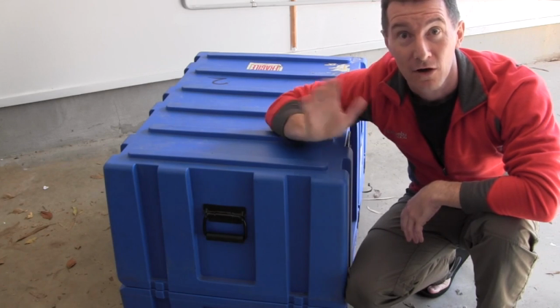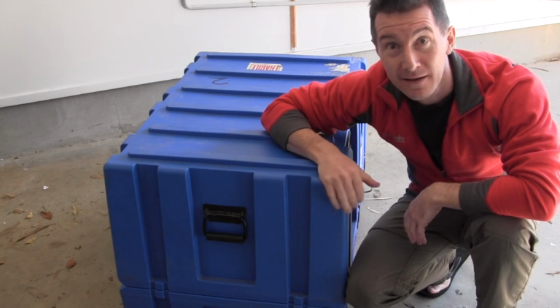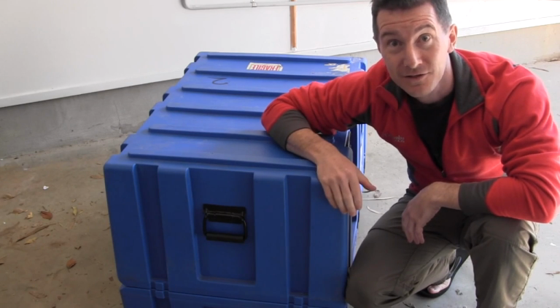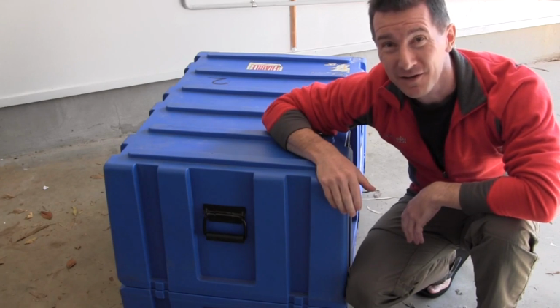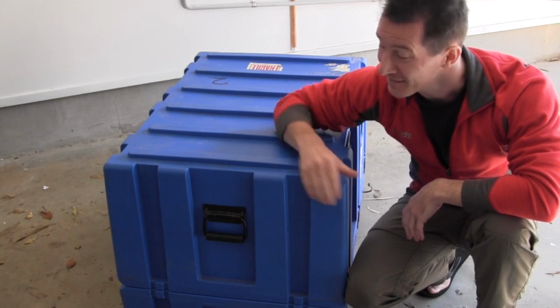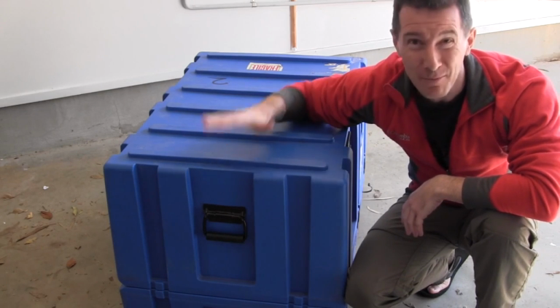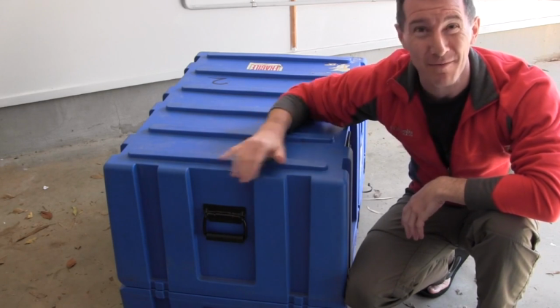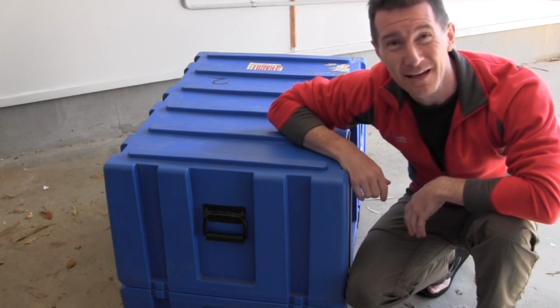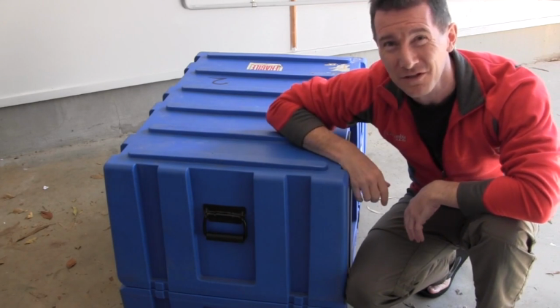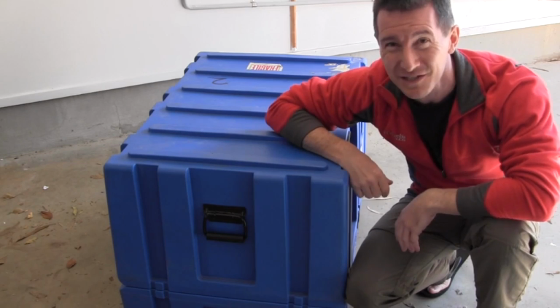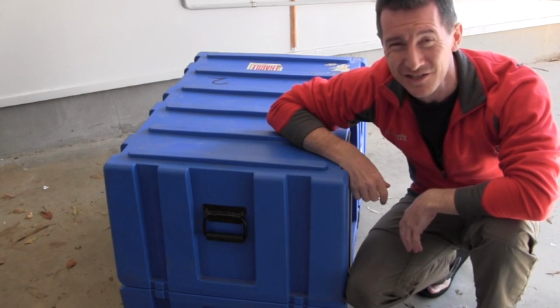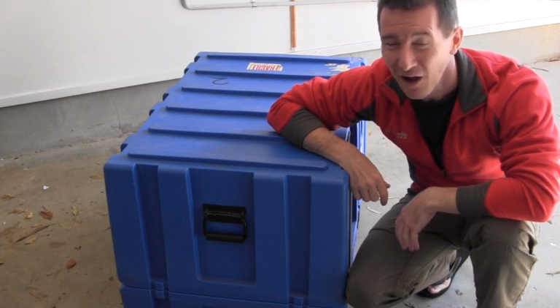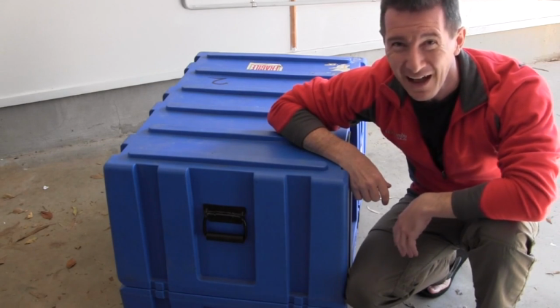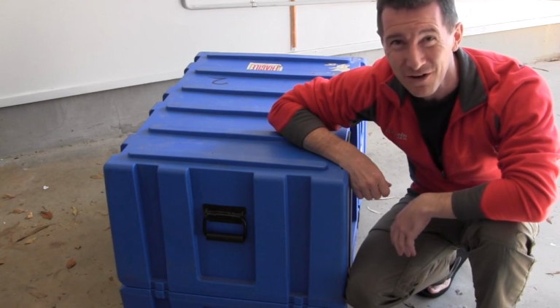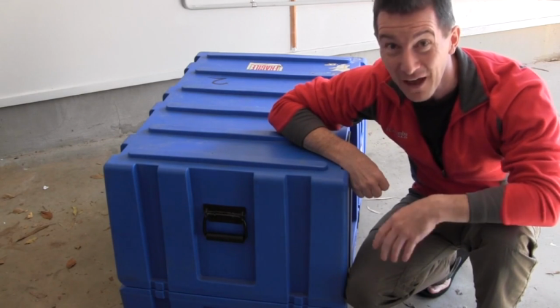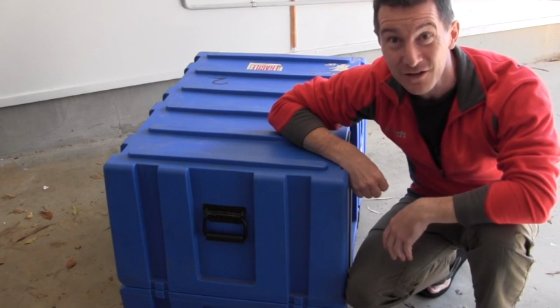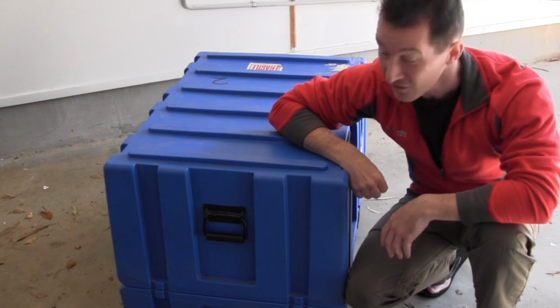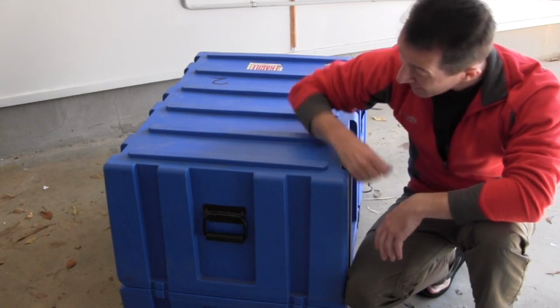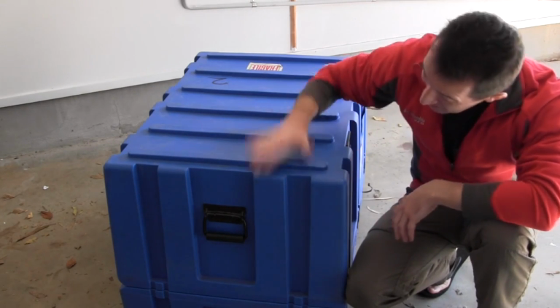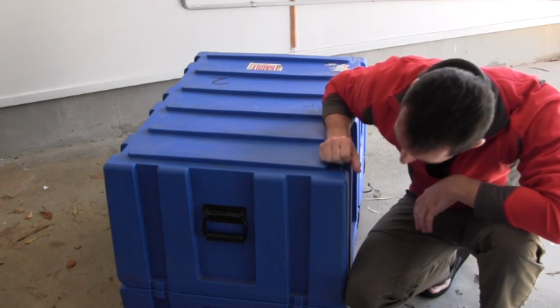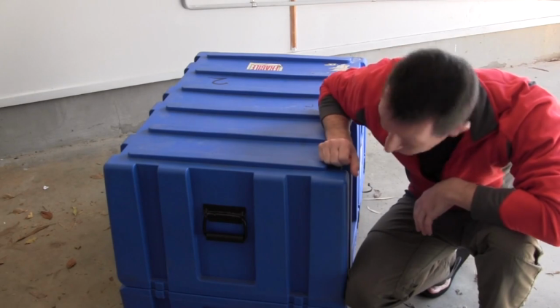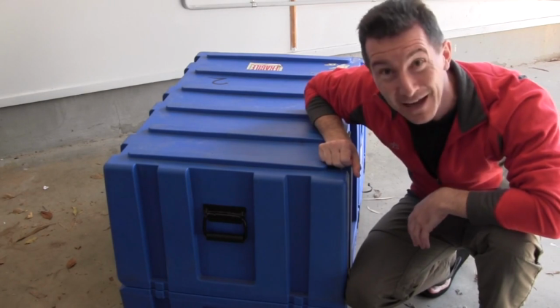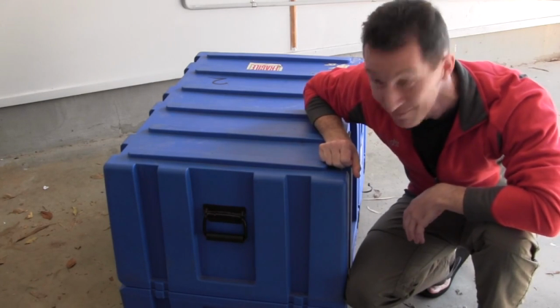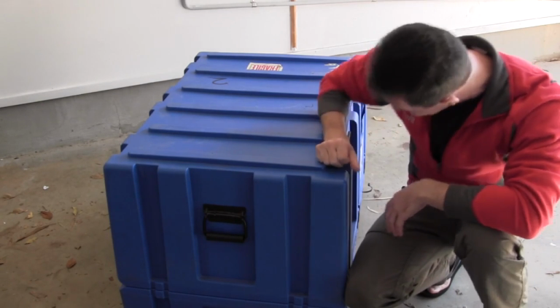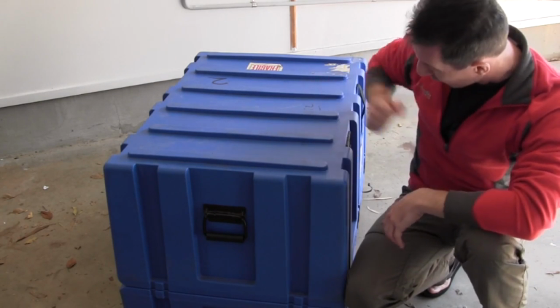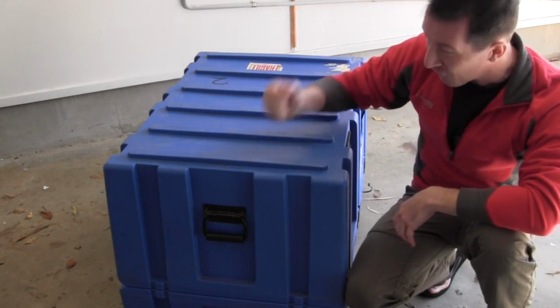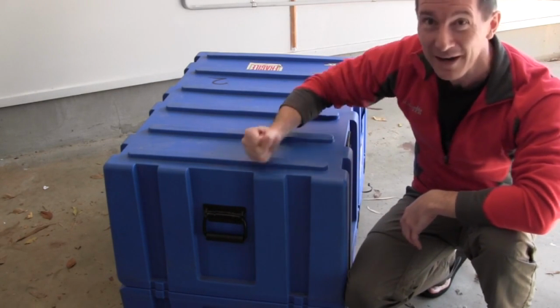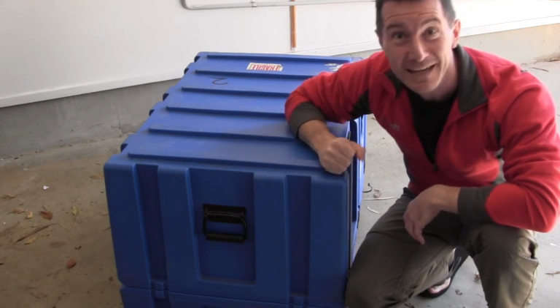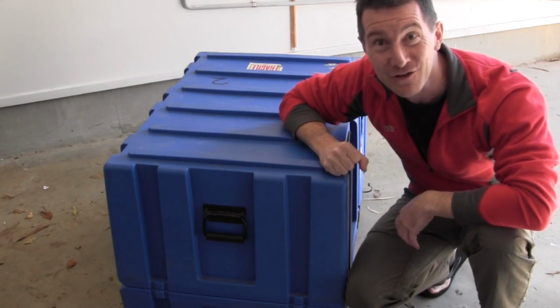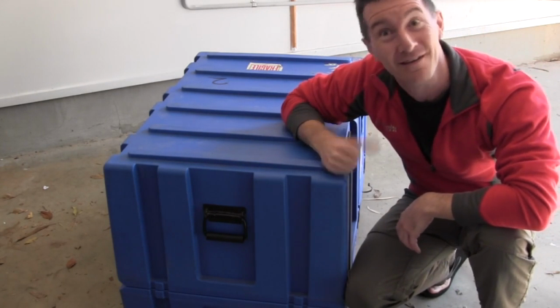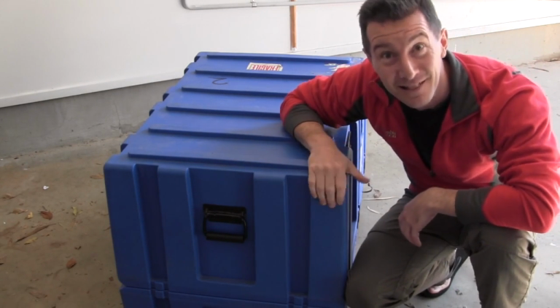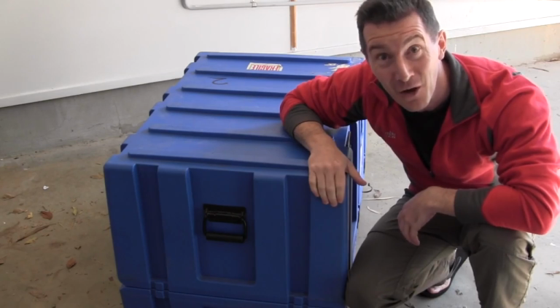Hi. It's not every day you get to unbox something that's worth six digits — over $100,000. And you don't want to. Look at the case it comes in. All 41 kilos of it. Let's go.